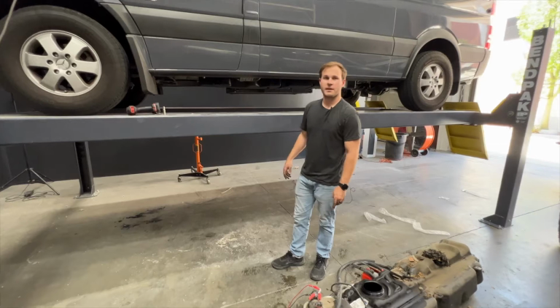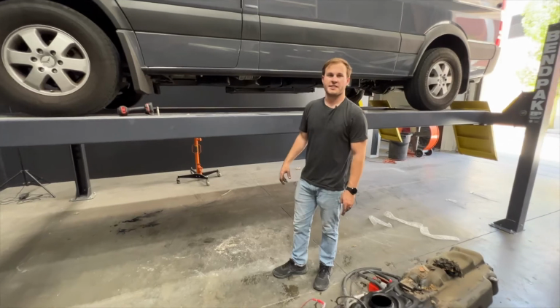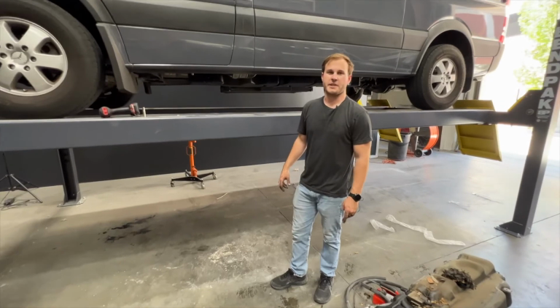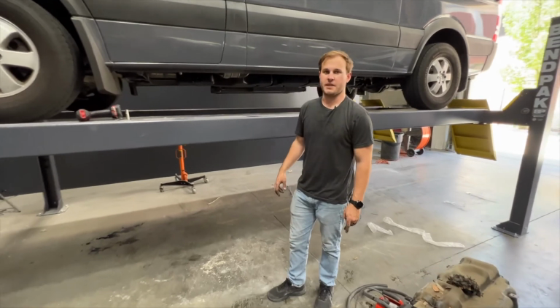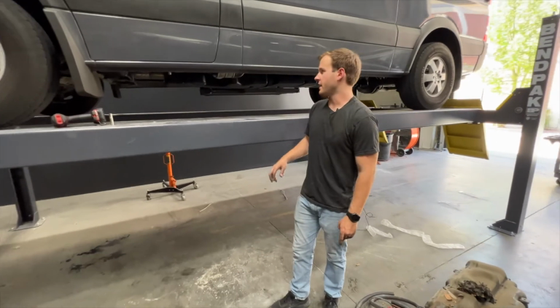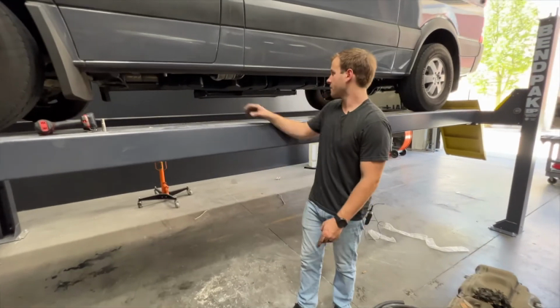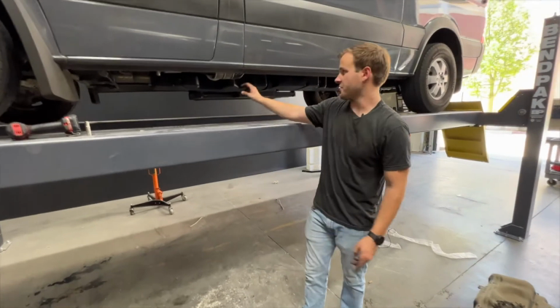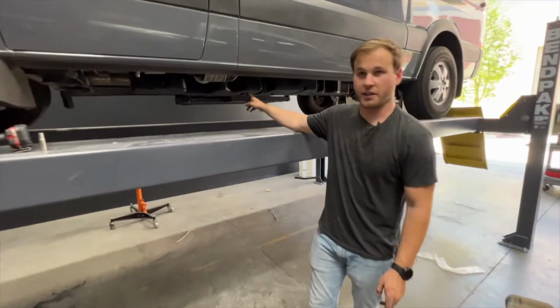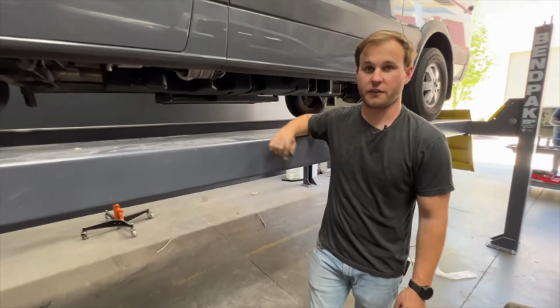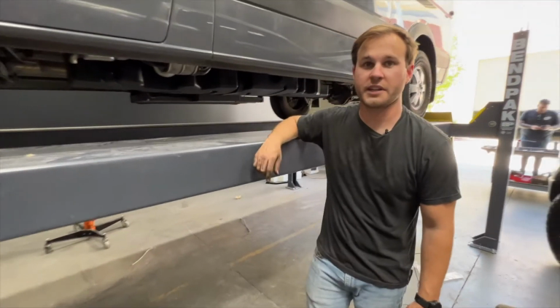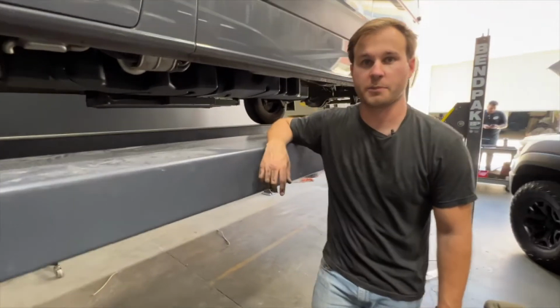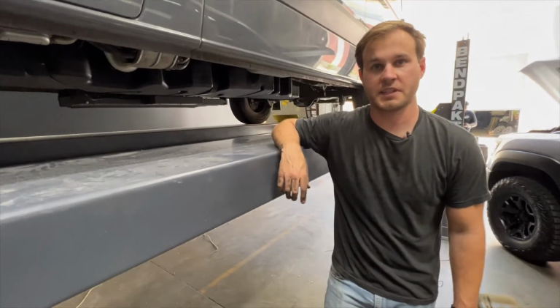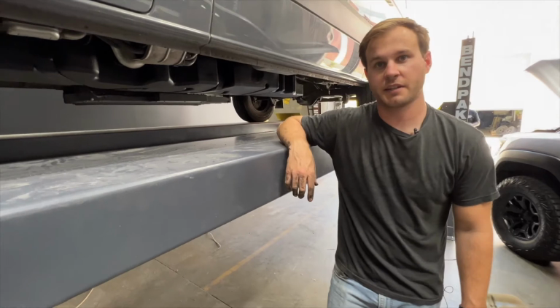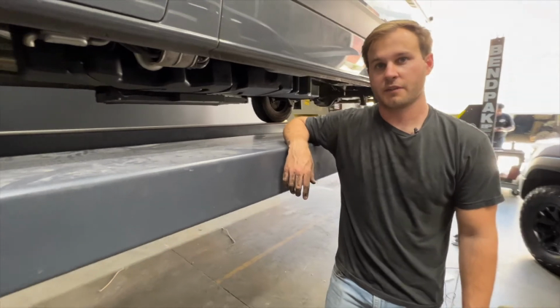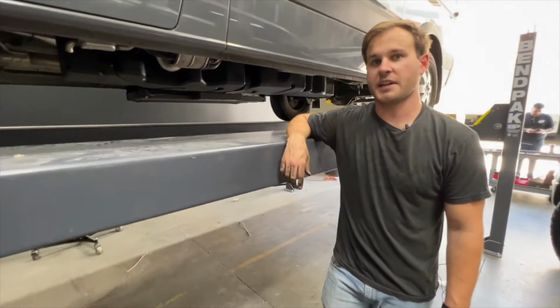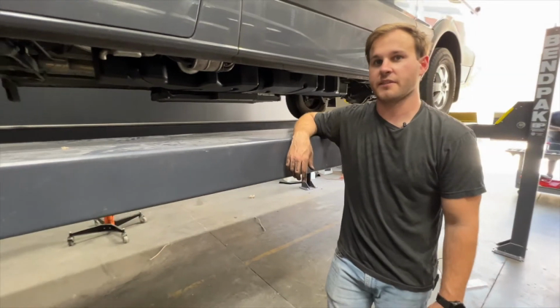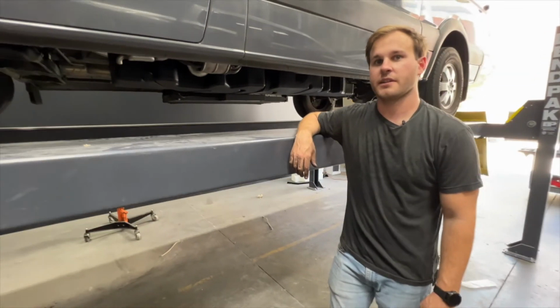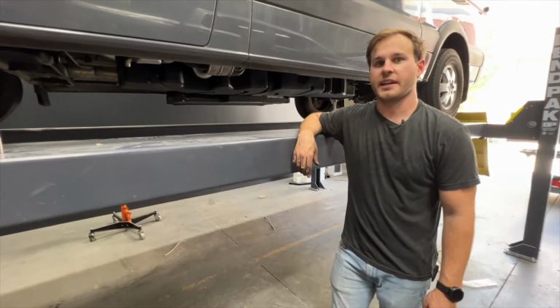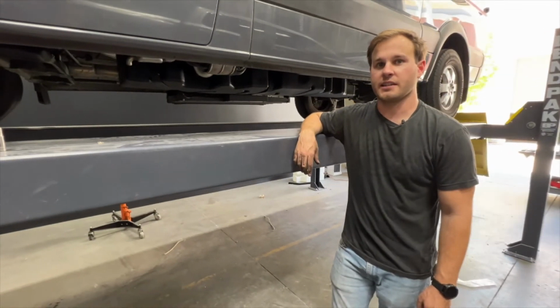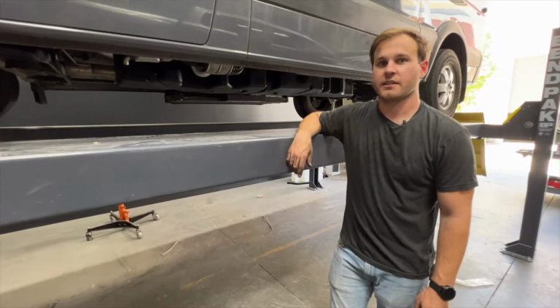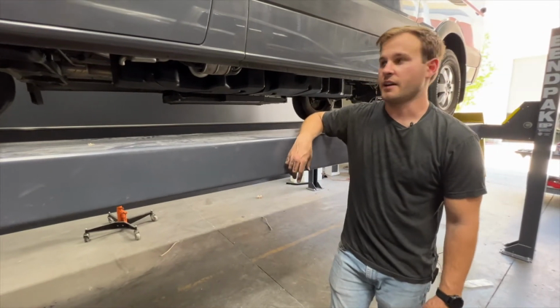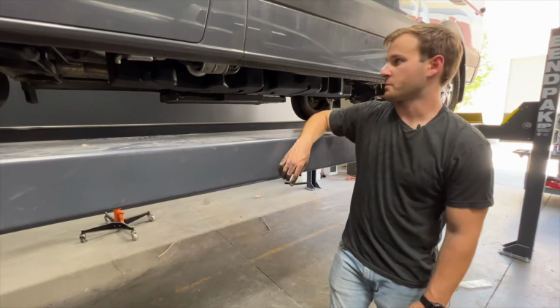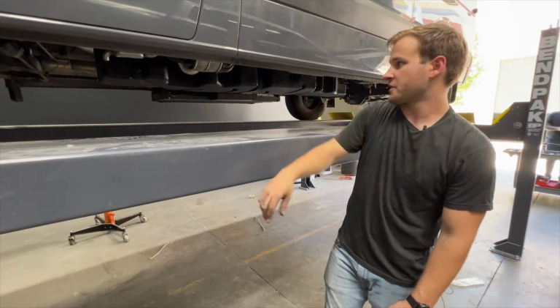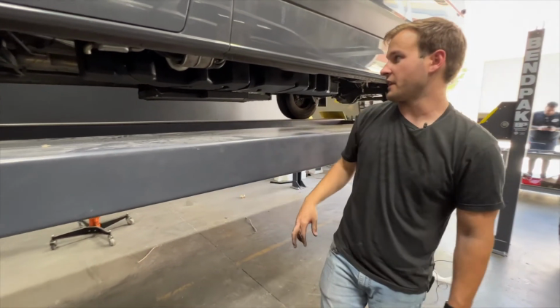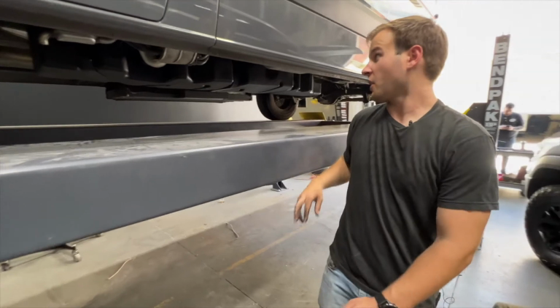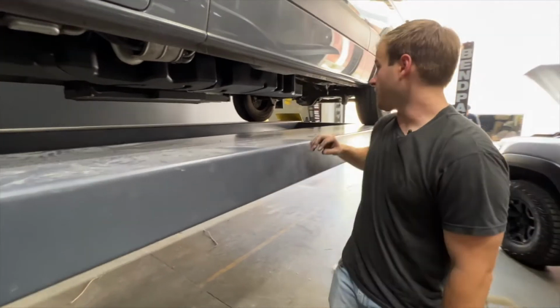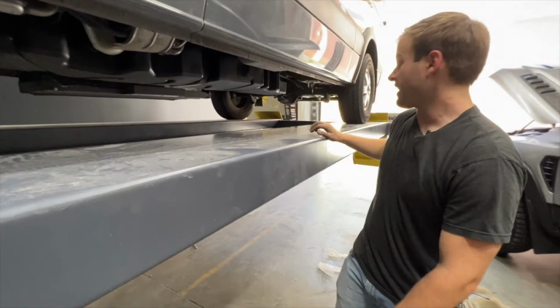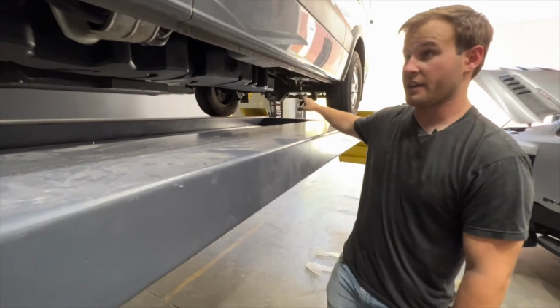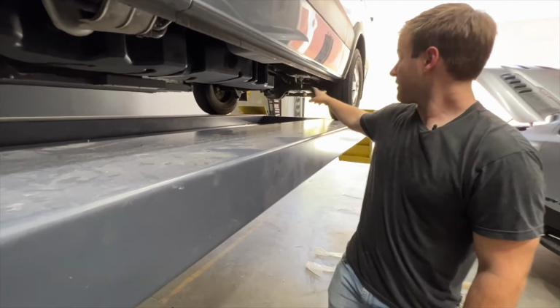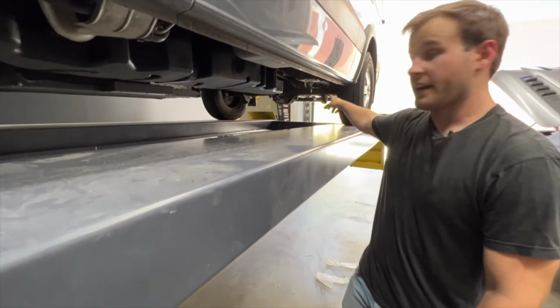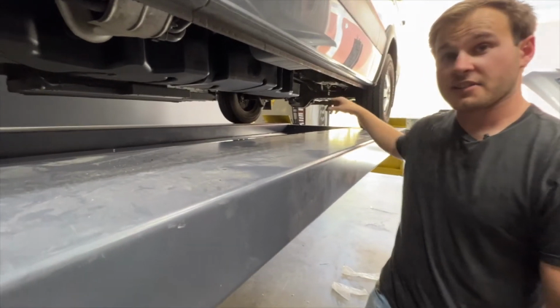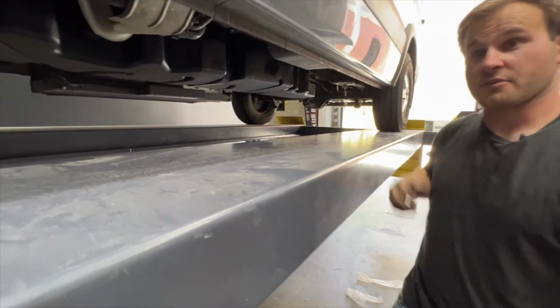Hi, it's Kamin with SMB, and today we just installed our 40 gallon replacement tank for the 2007-18 Sprinters. This fits all vans that have a ride height sensor on the rear.